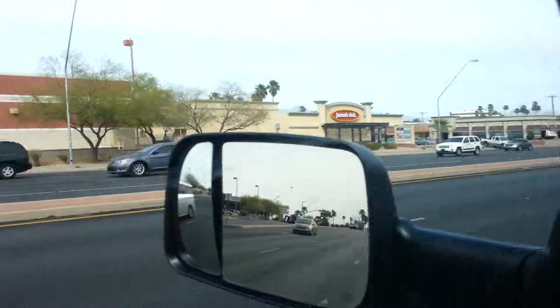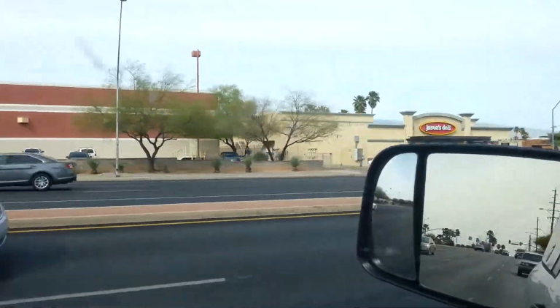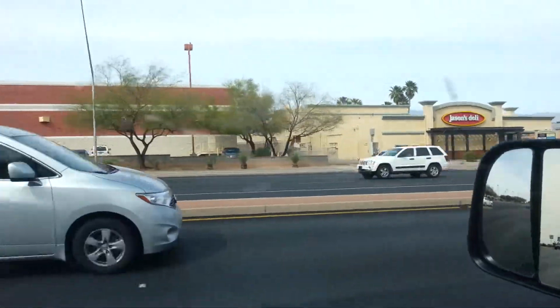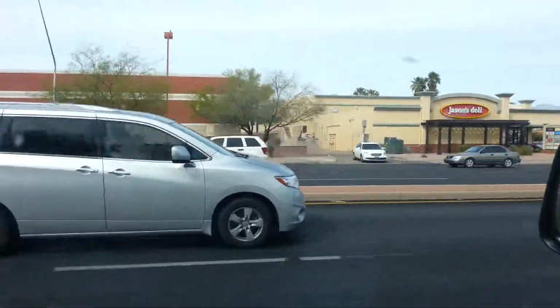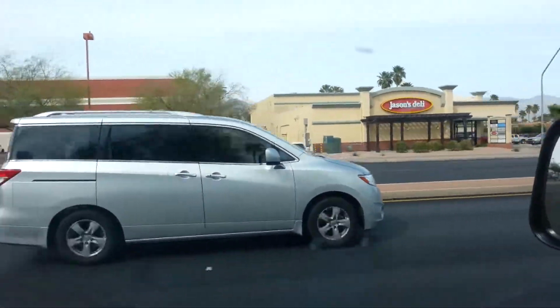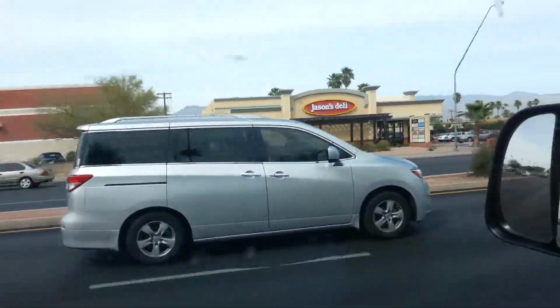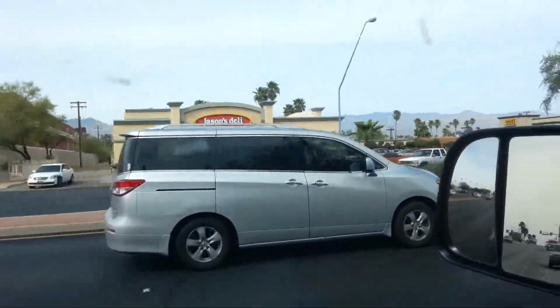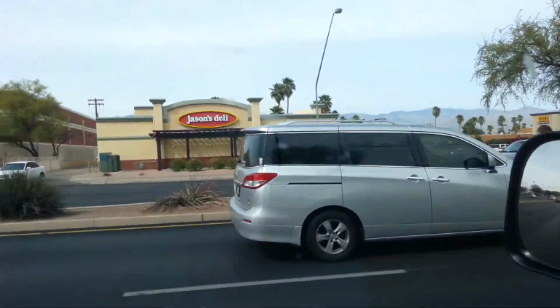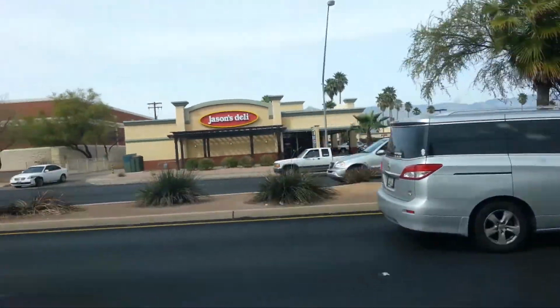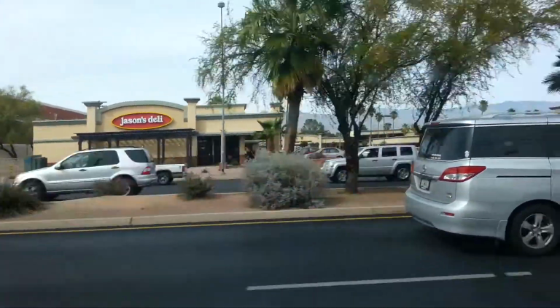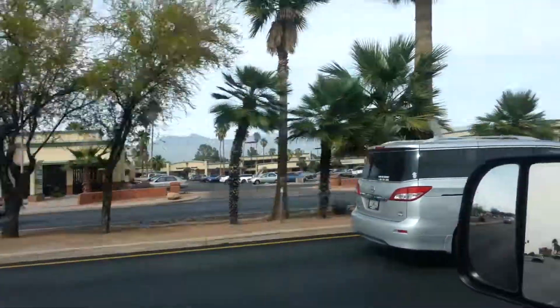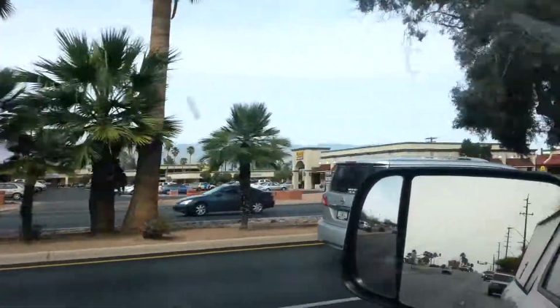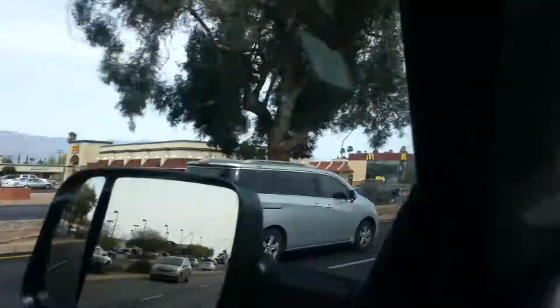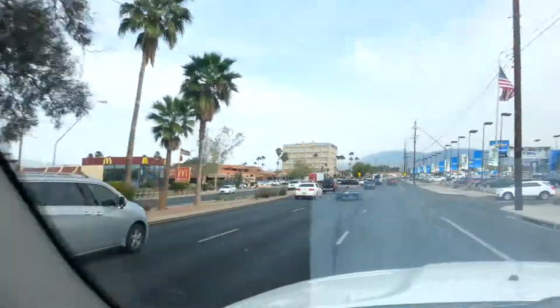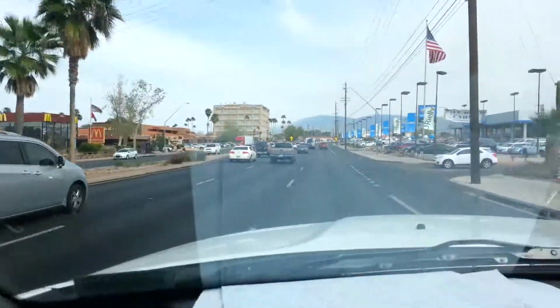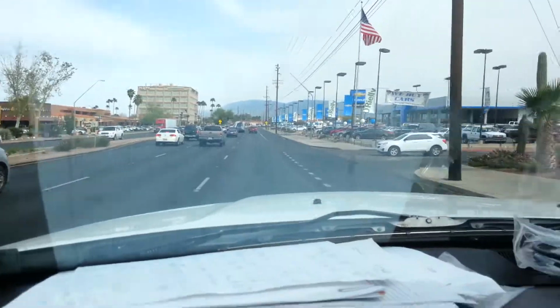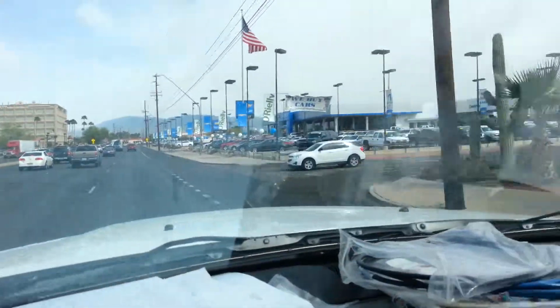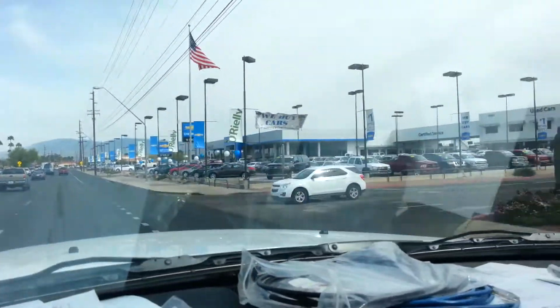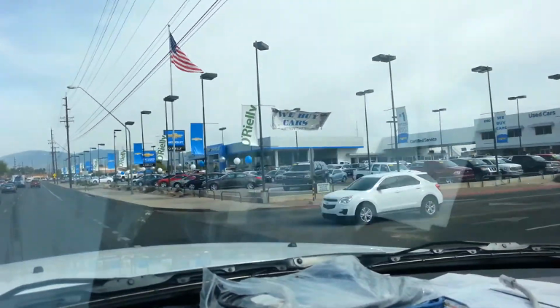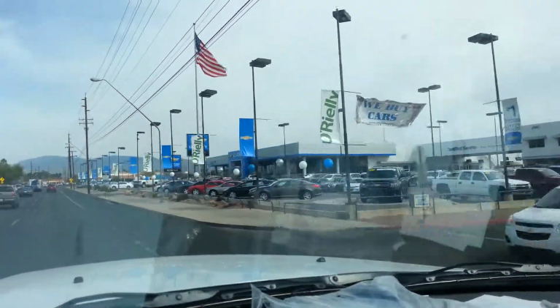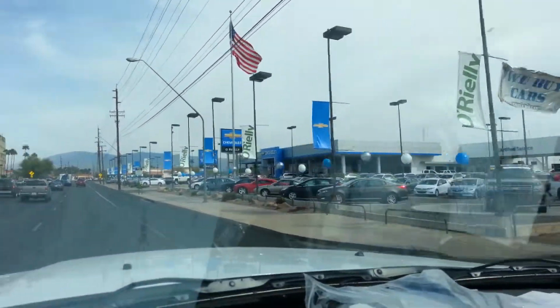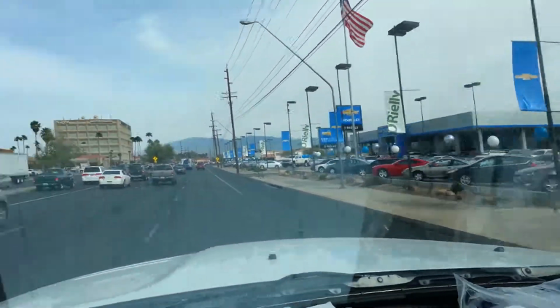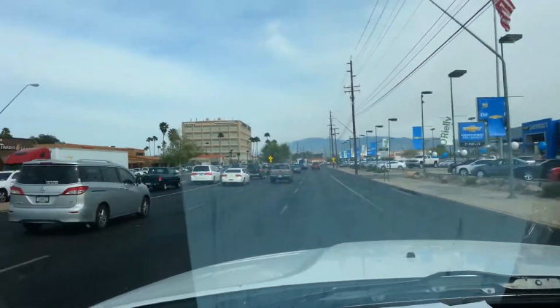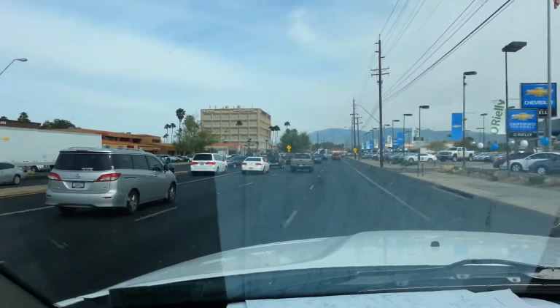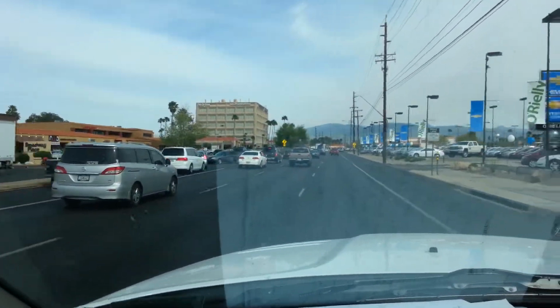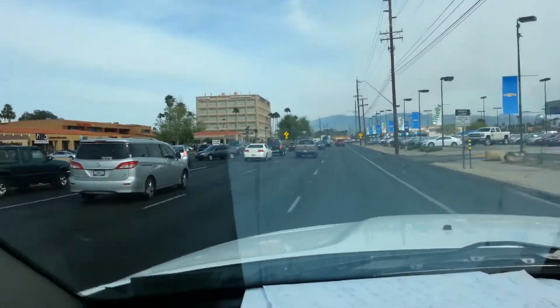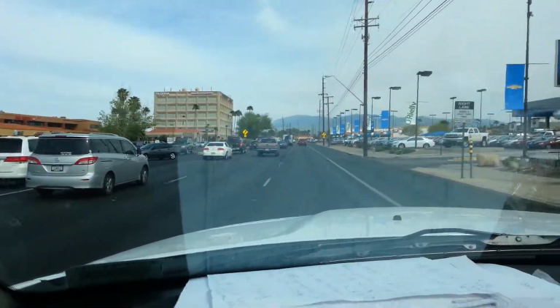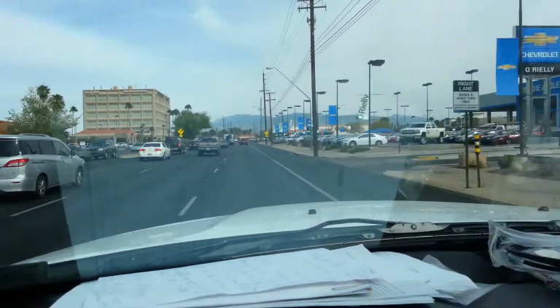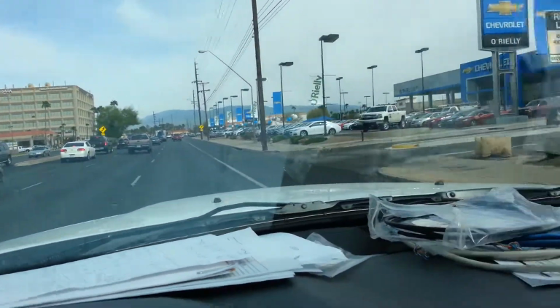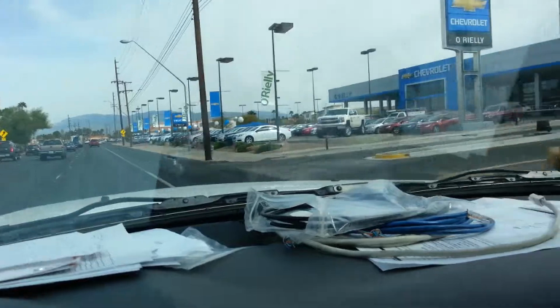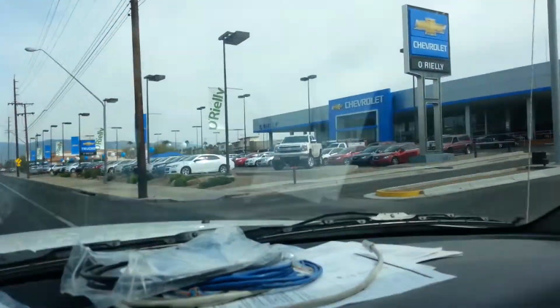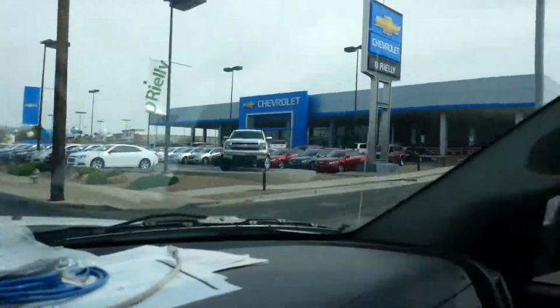You've got to drive everywhere. Anyways, hope this helps understand what Tucson is. This isn't downtown — this is way outskirts of downtown.